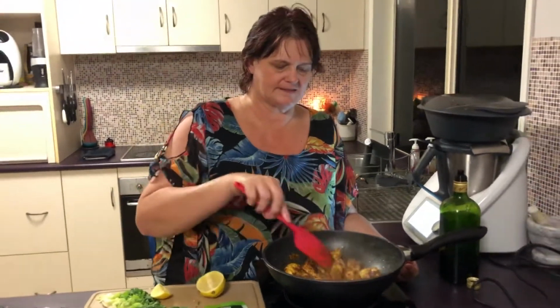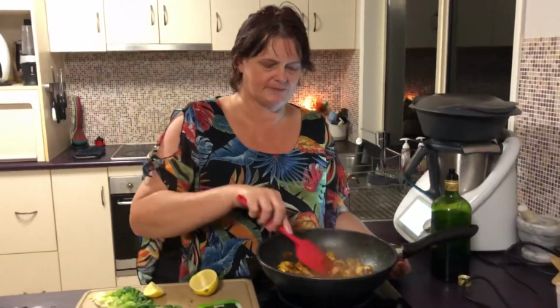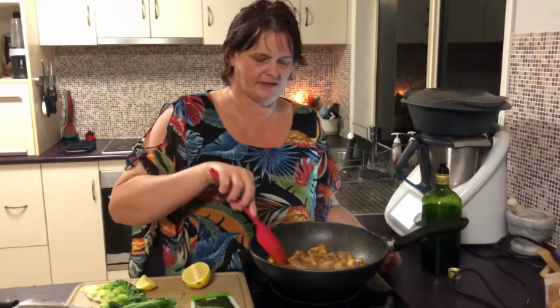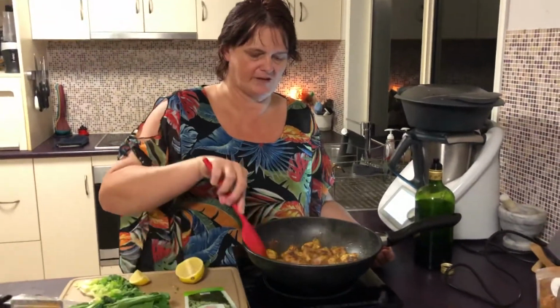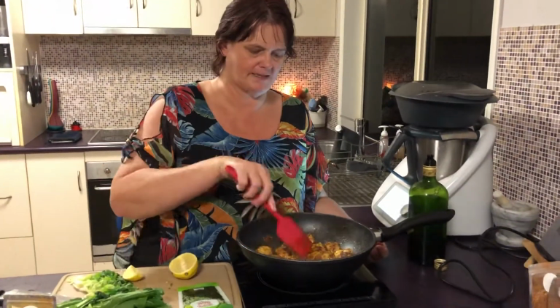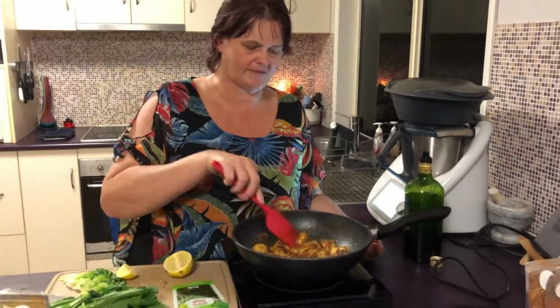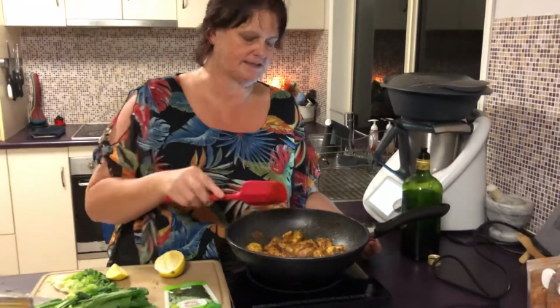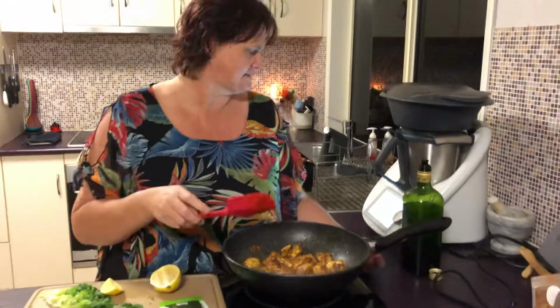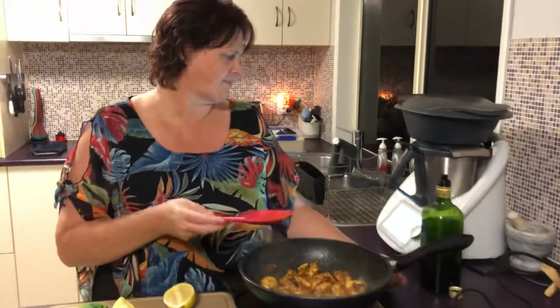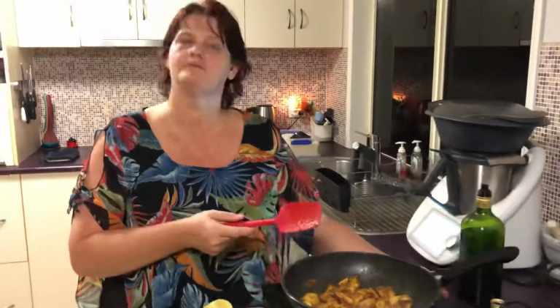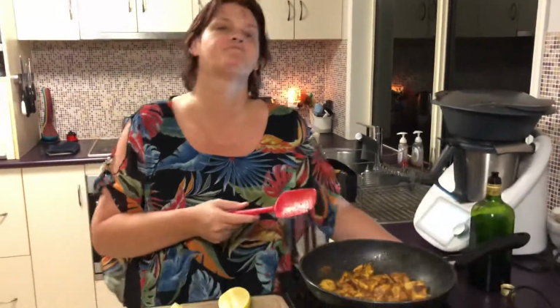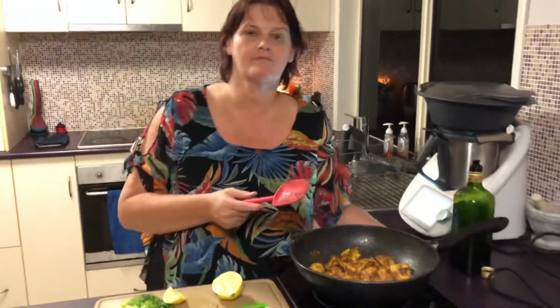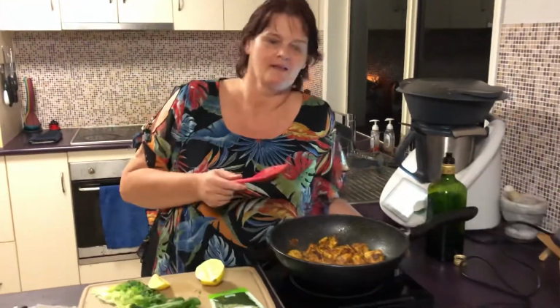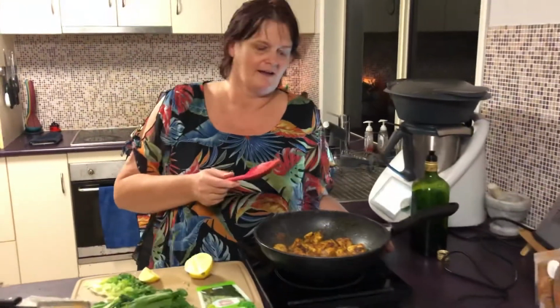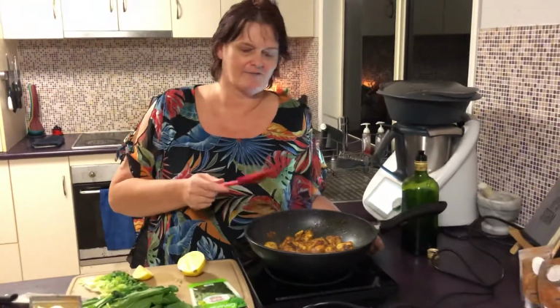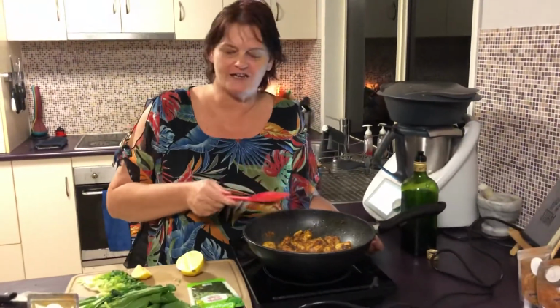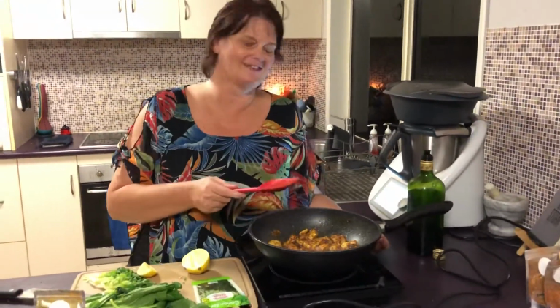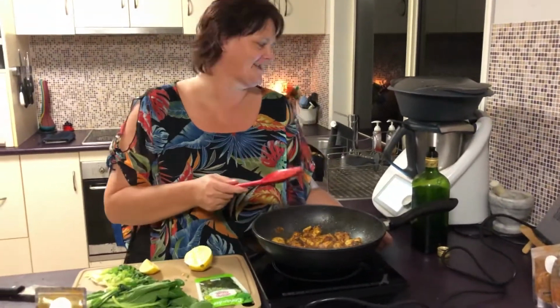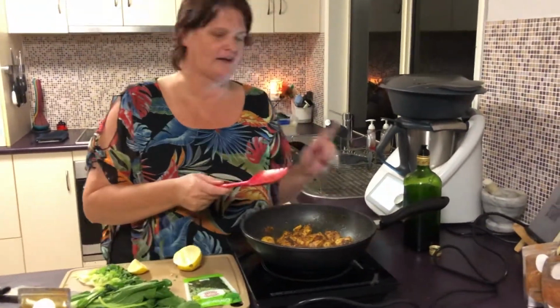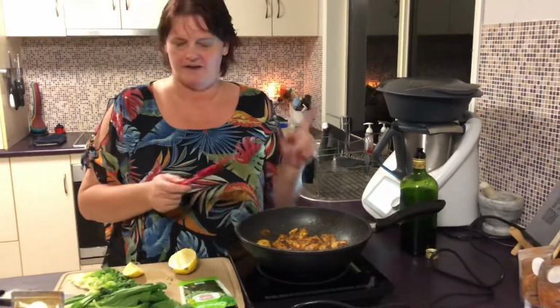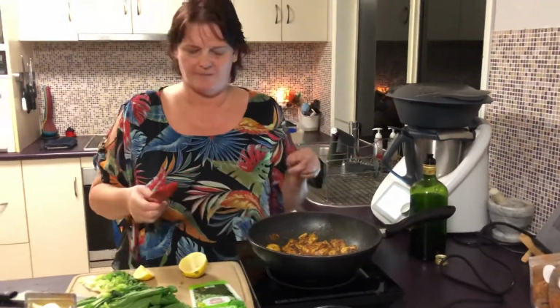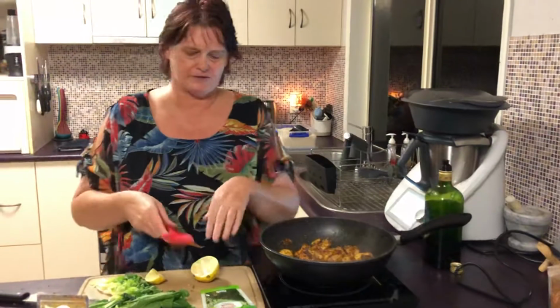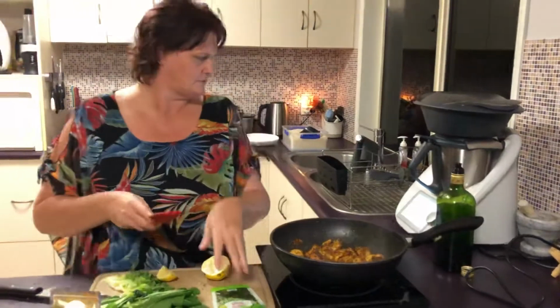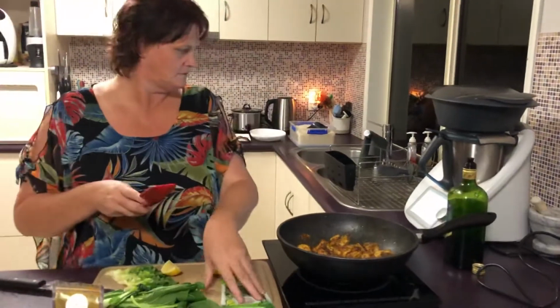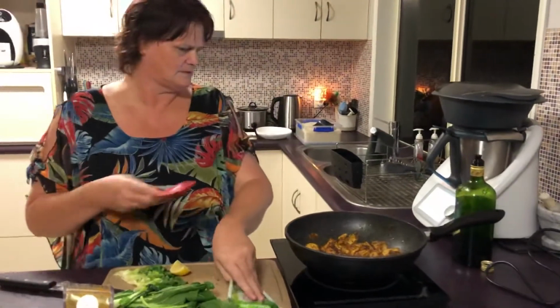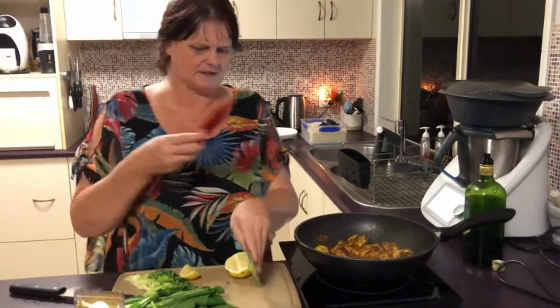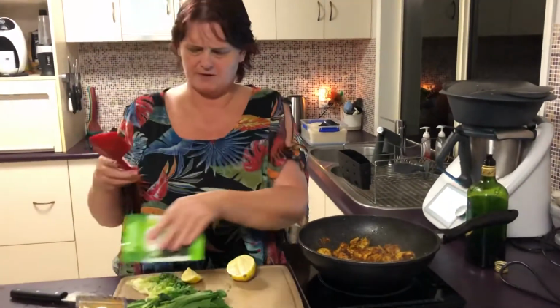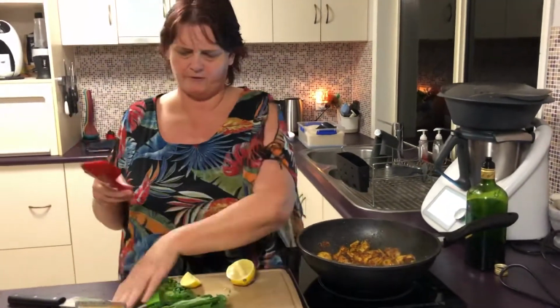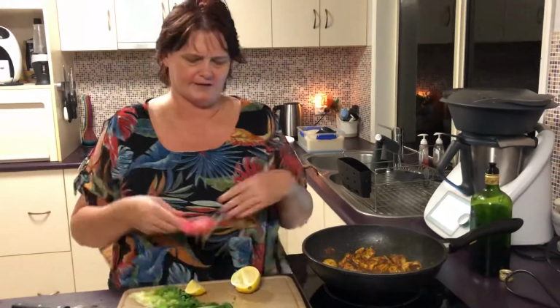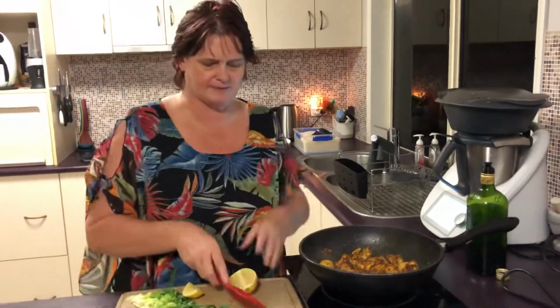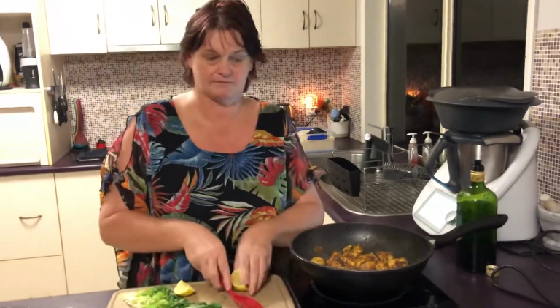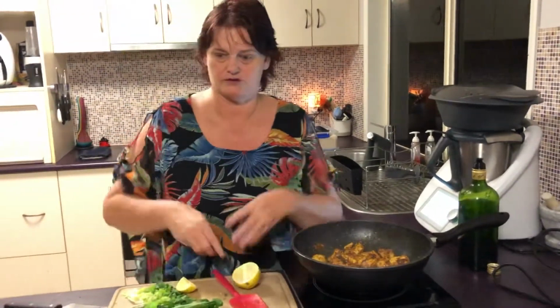As you can see, it's browning off nicely. I might have cut these pieces a bit big, and I have a feeling this is going to be ready before the rice, but not sure.